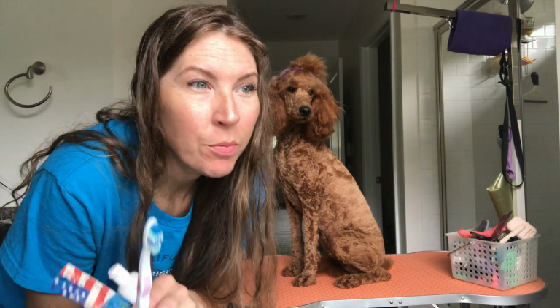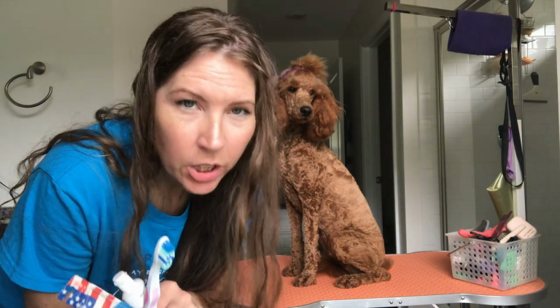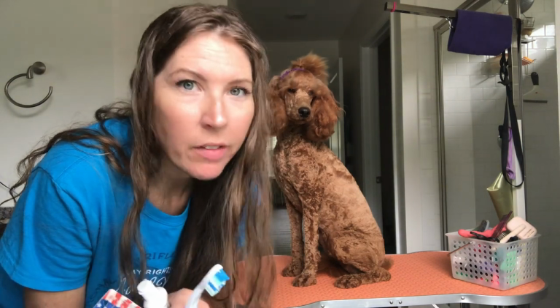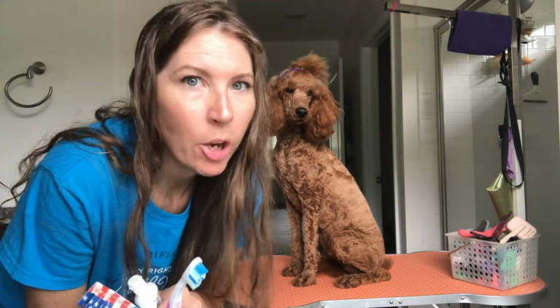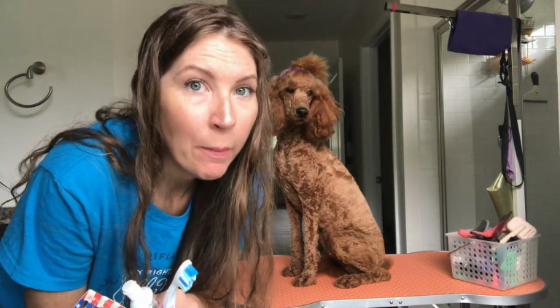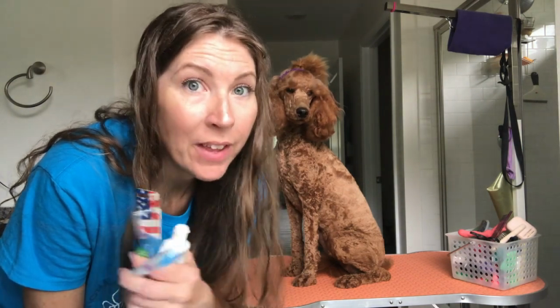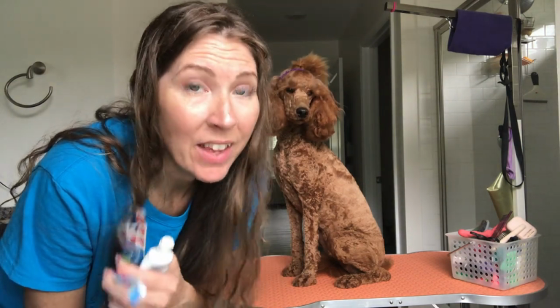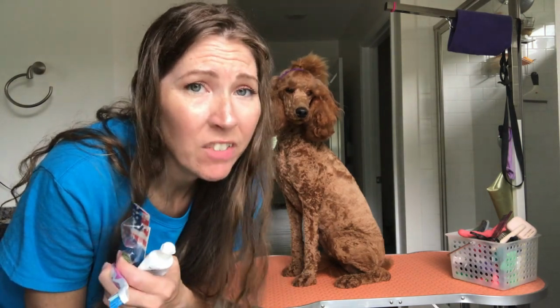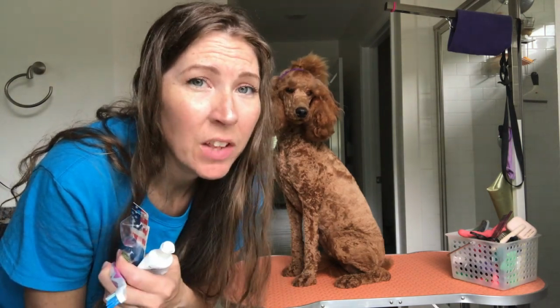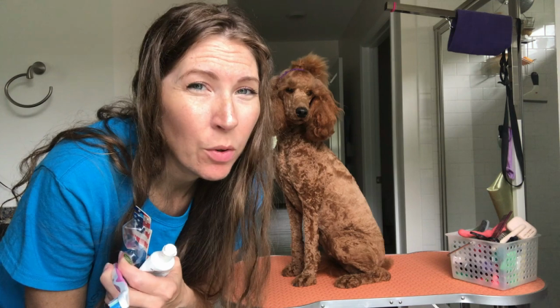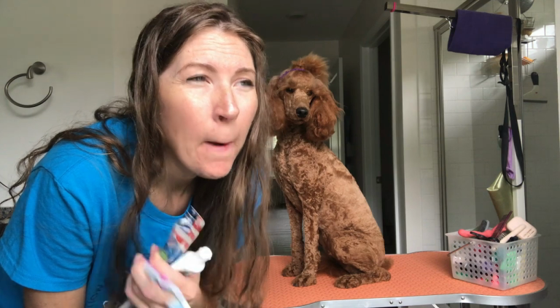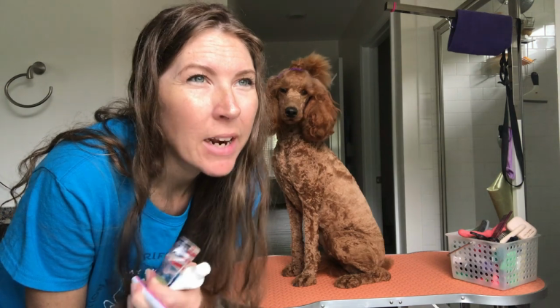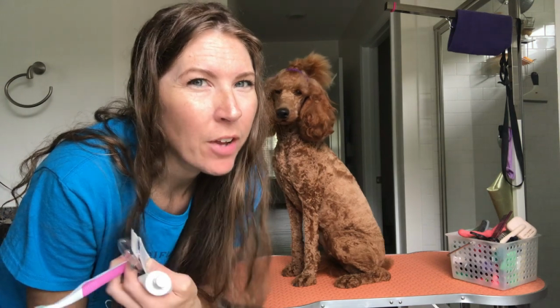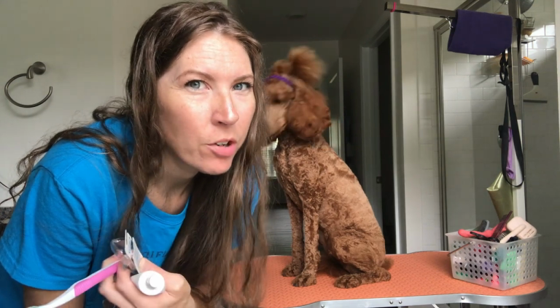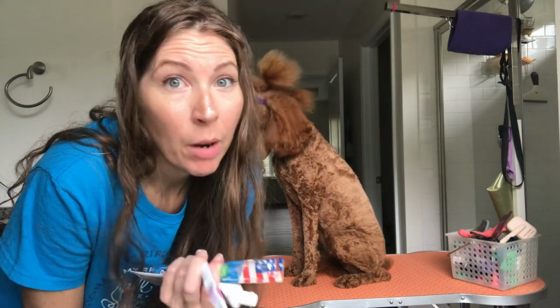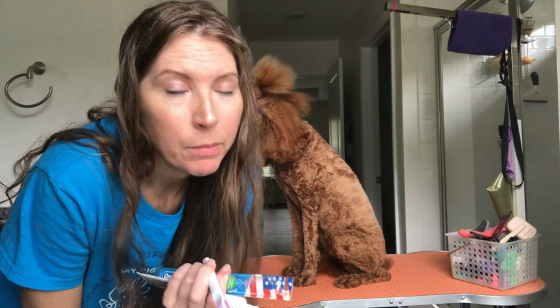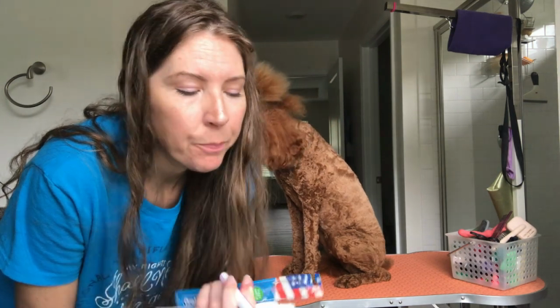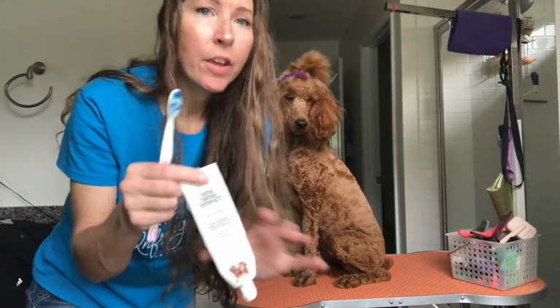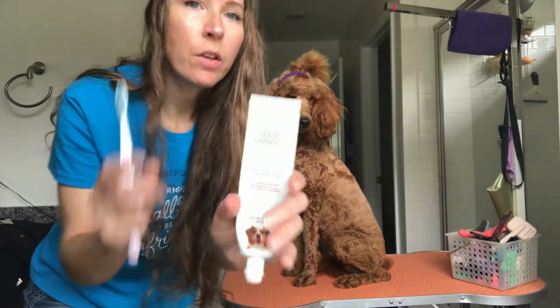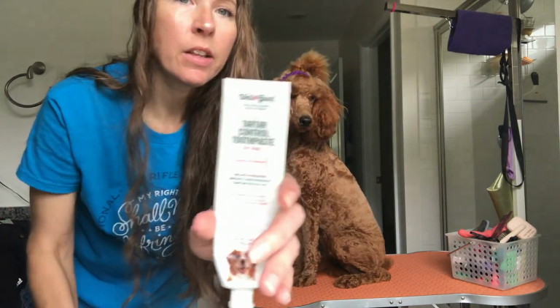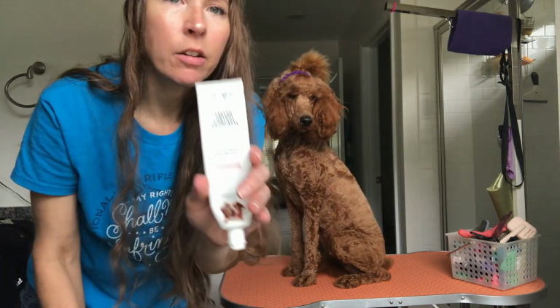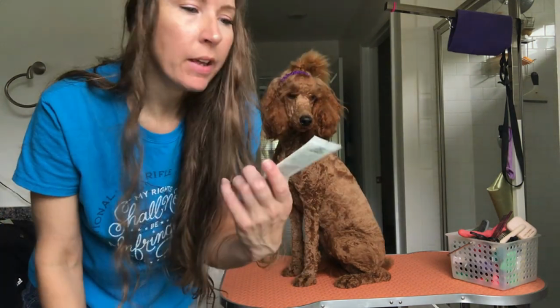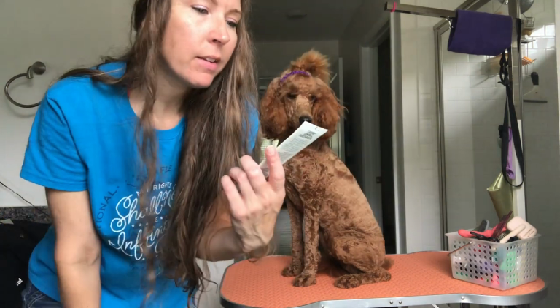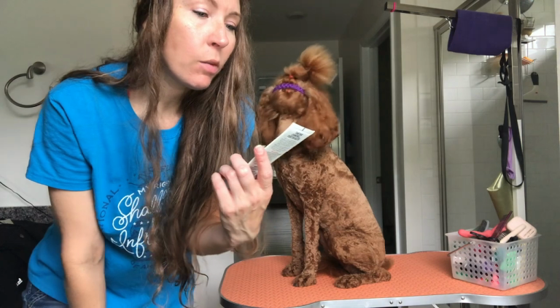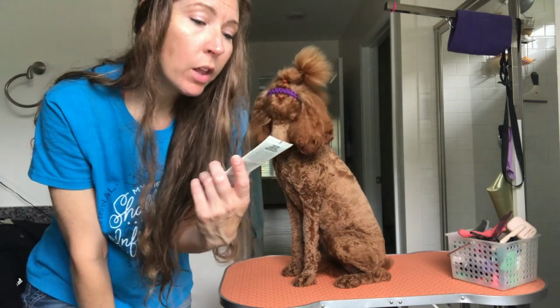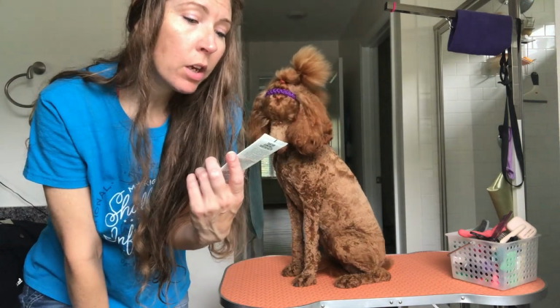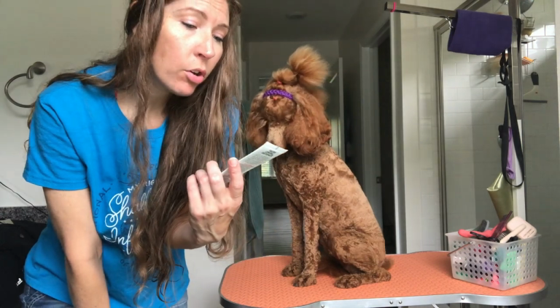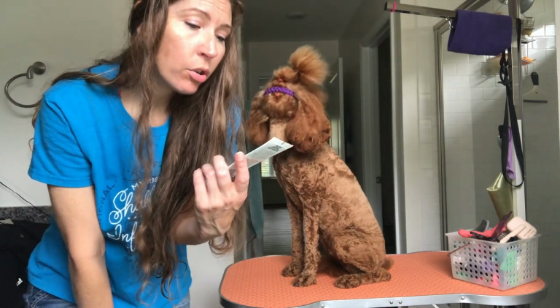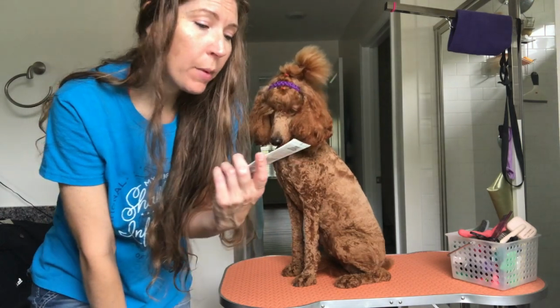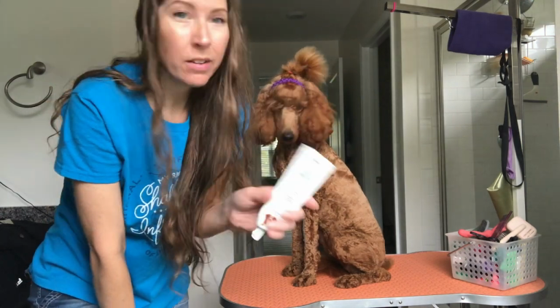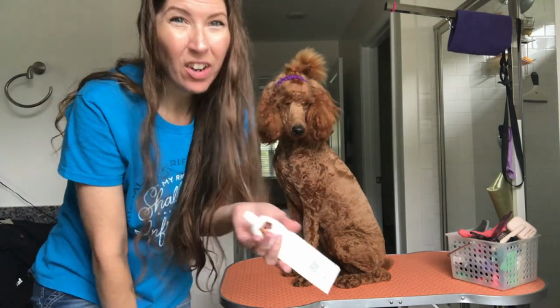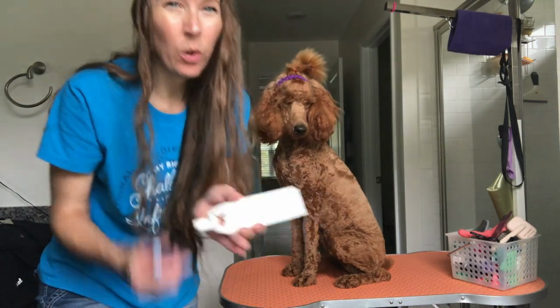She's pretty good about letting me open her mouth and get the inside of her teeth too, but I know the other one probably does better. And then we use this toothpaste — this is the Well and Good tartar control toothpaste, the vanilla one.